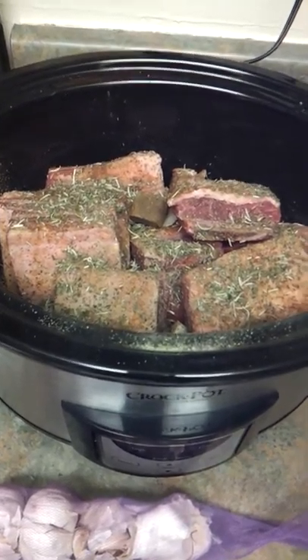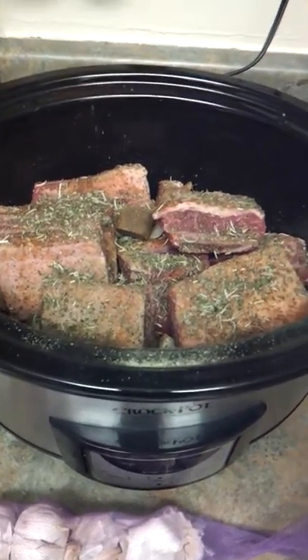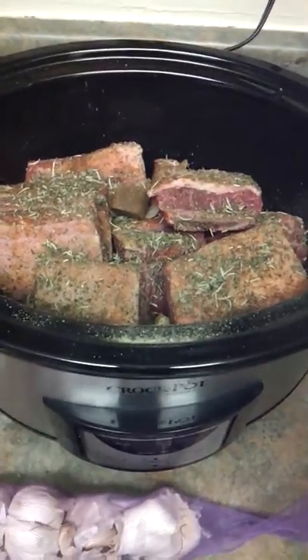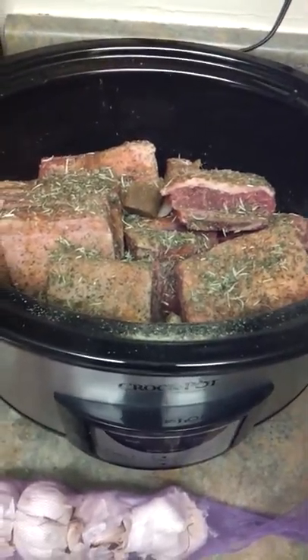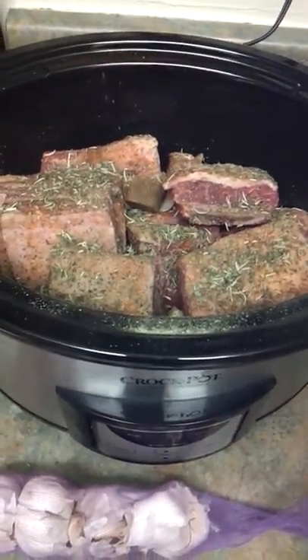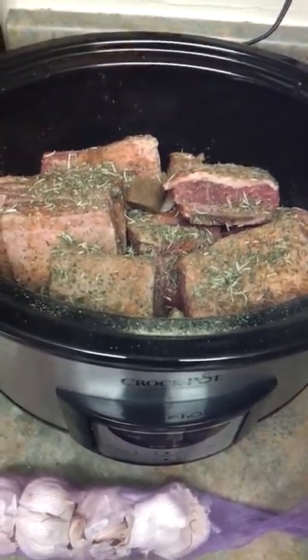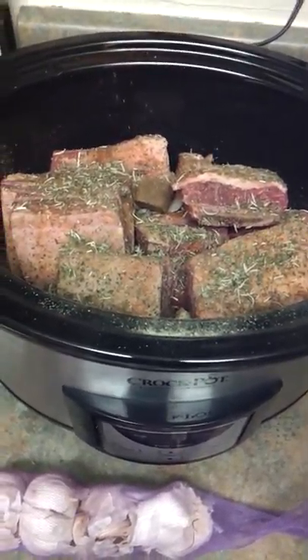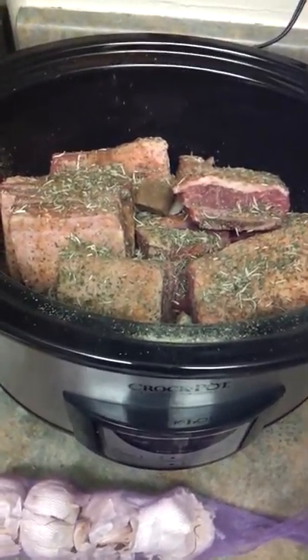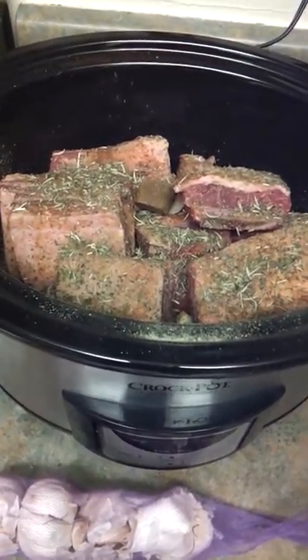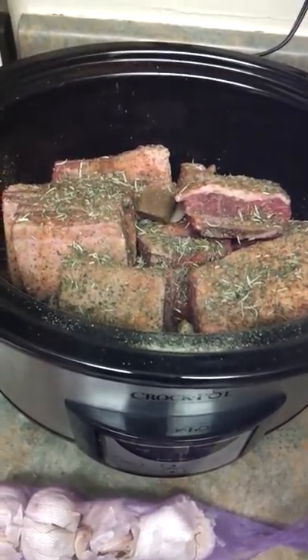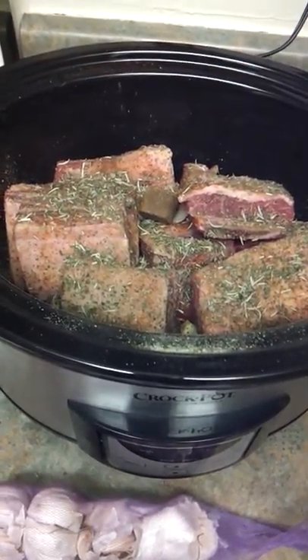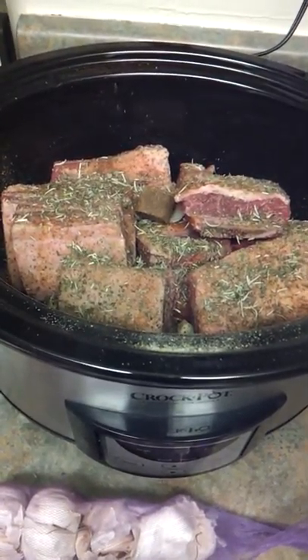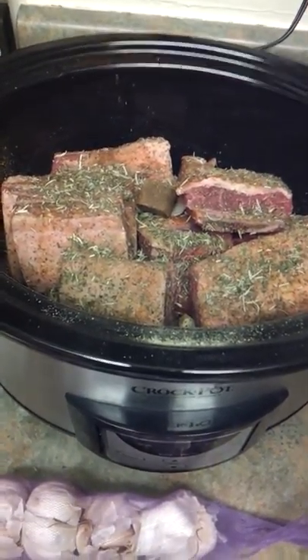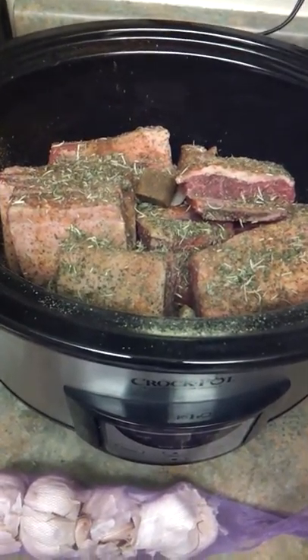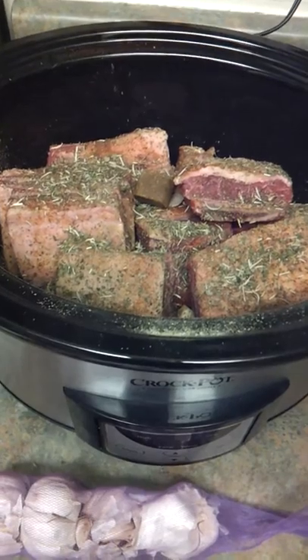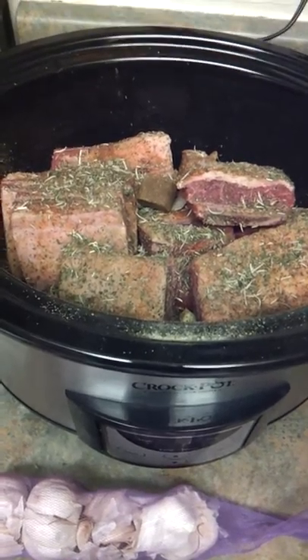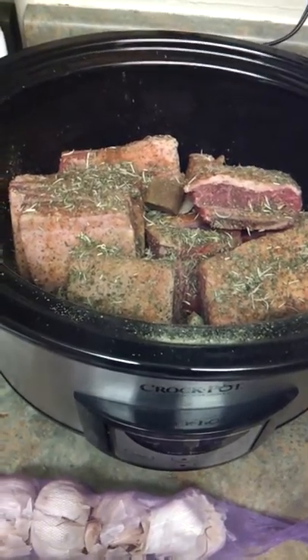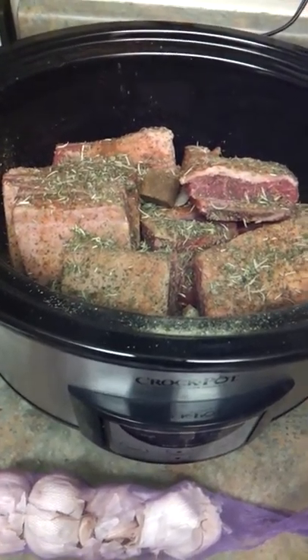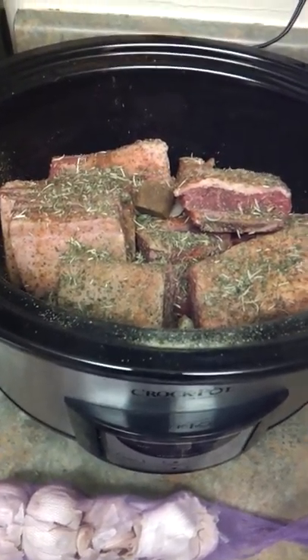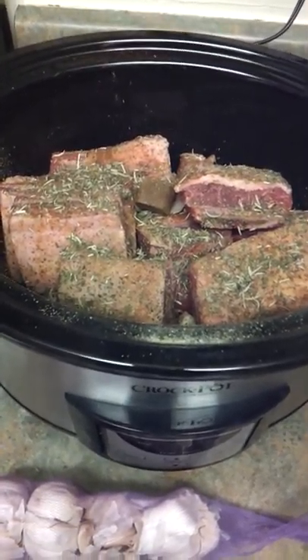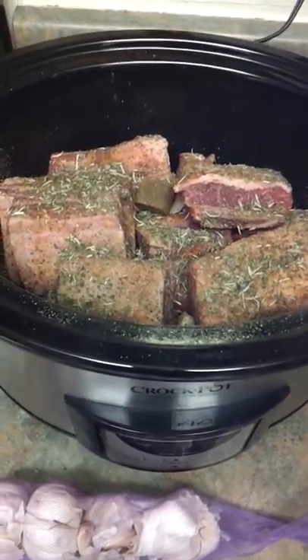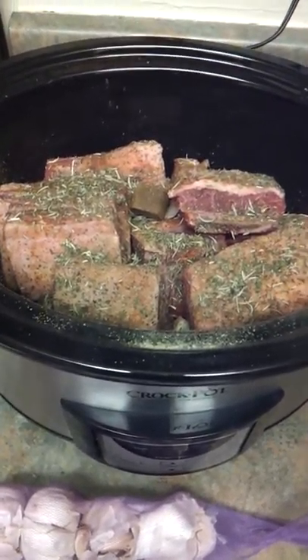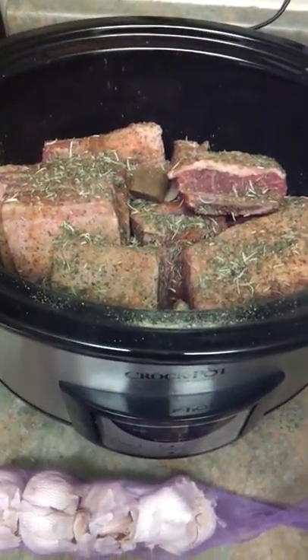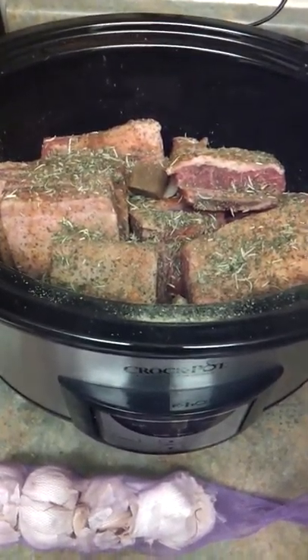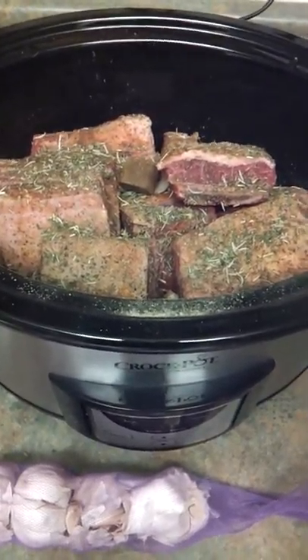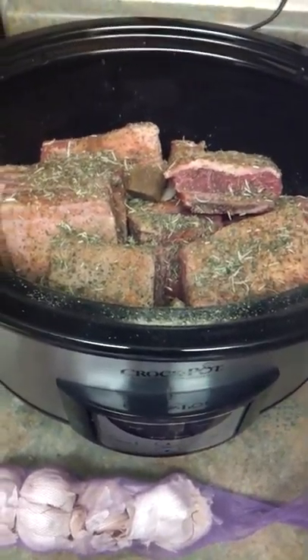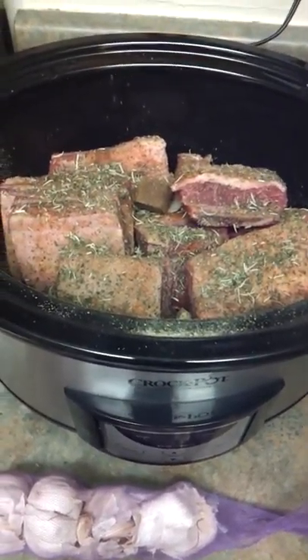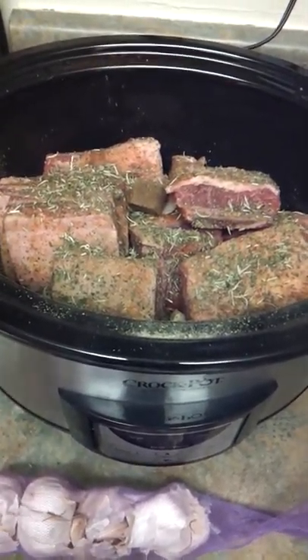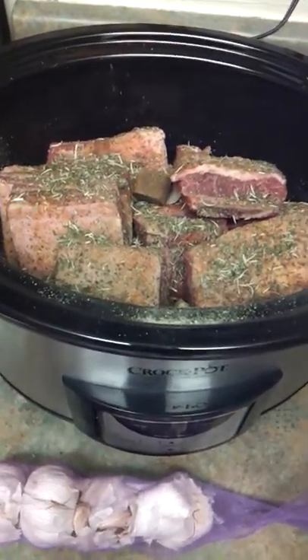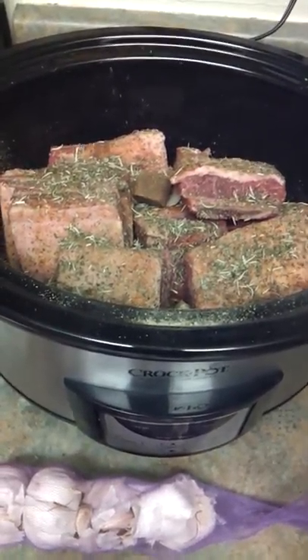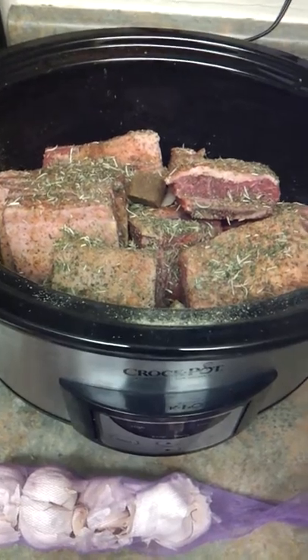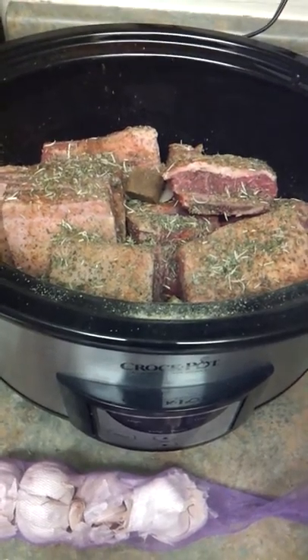I'll probably come back a little bit early and drop in some mixed vegetables, so we'll have some peas, some carrots, and some corn in there too. Dinner will be ready when I get home!